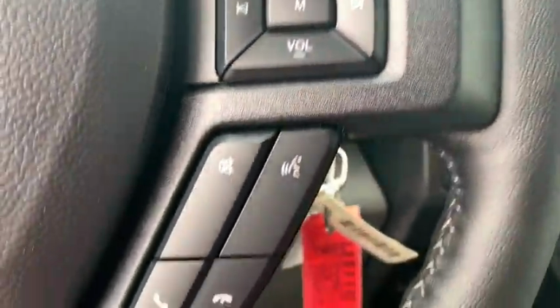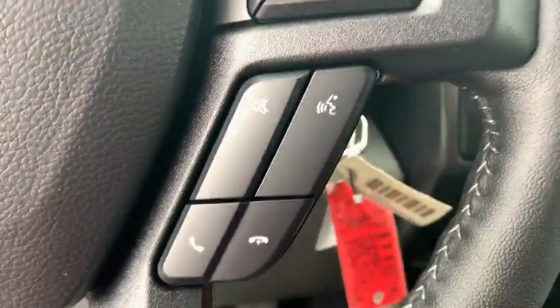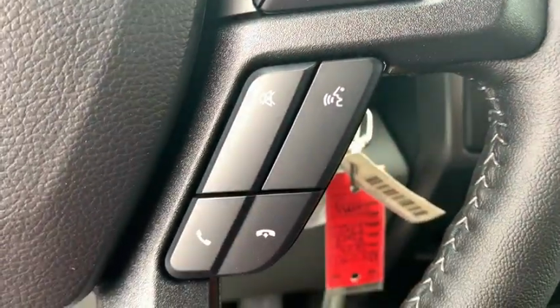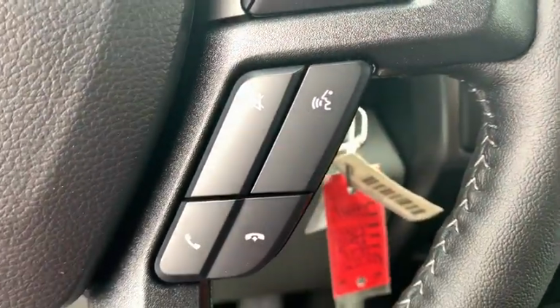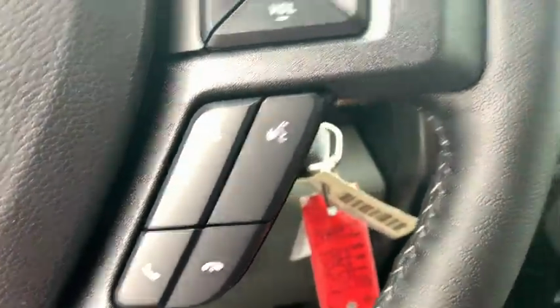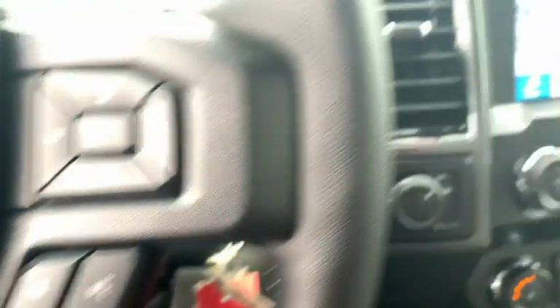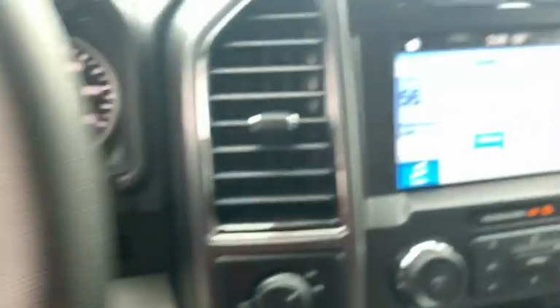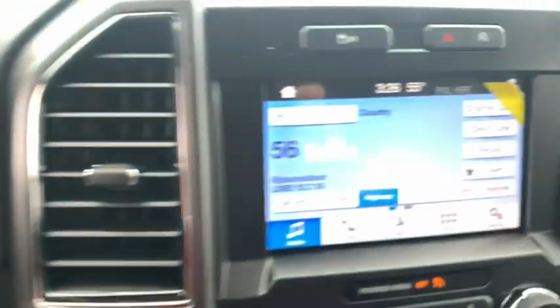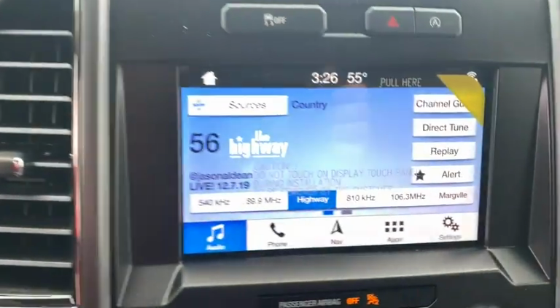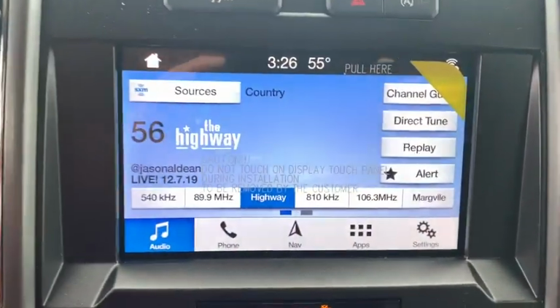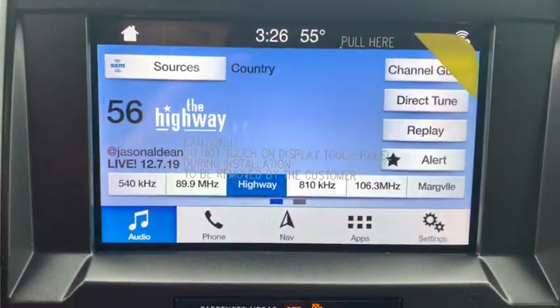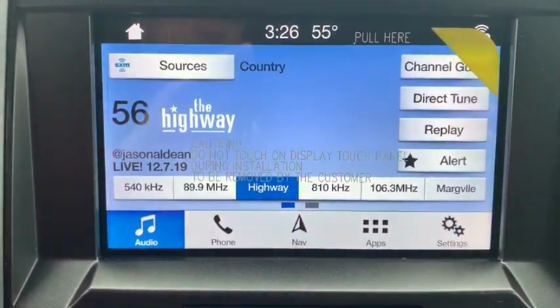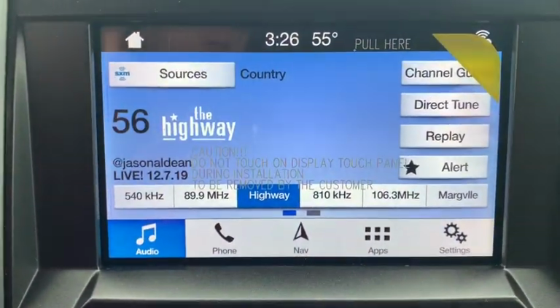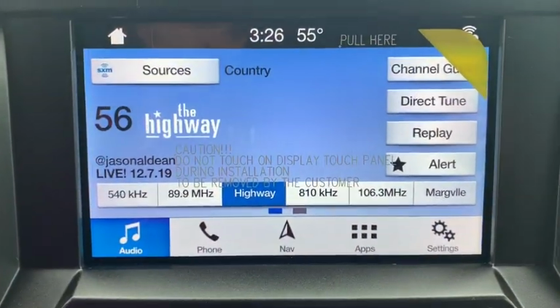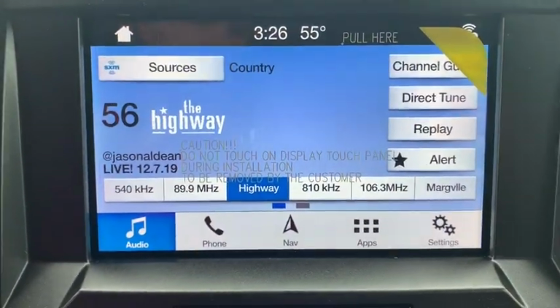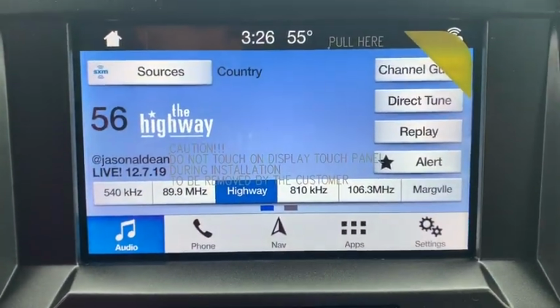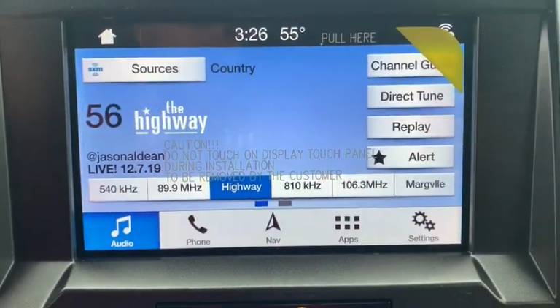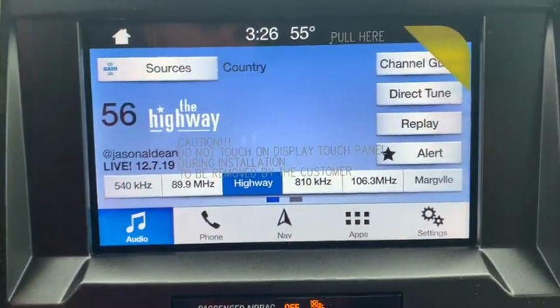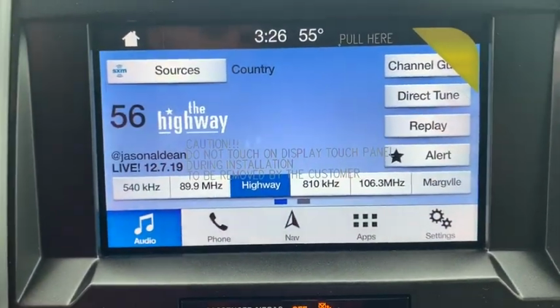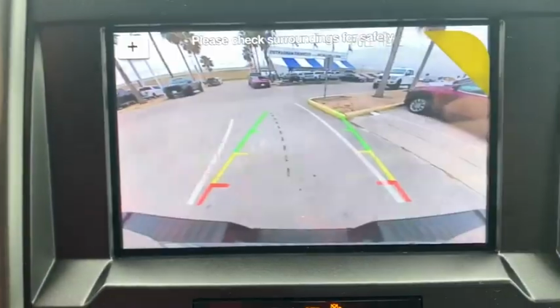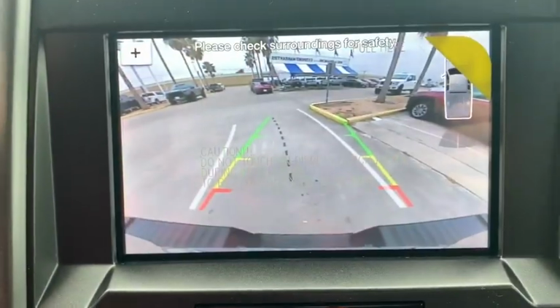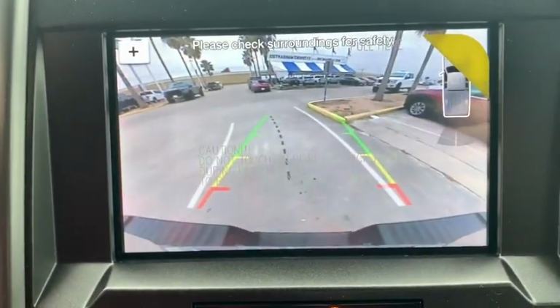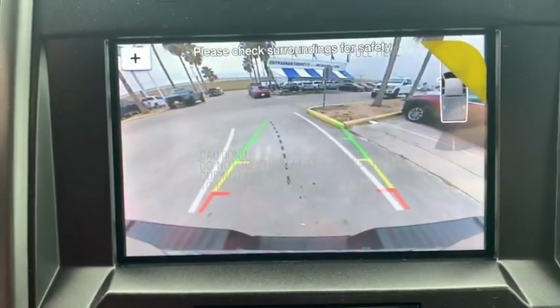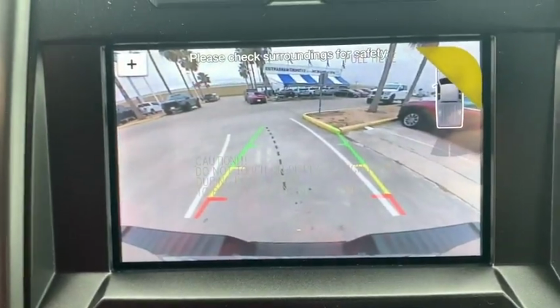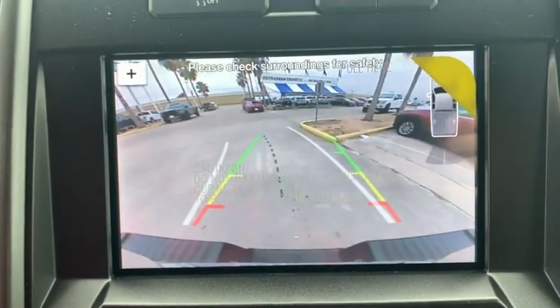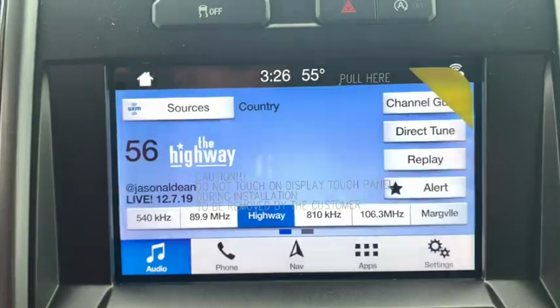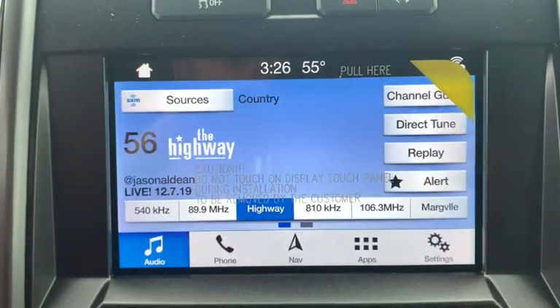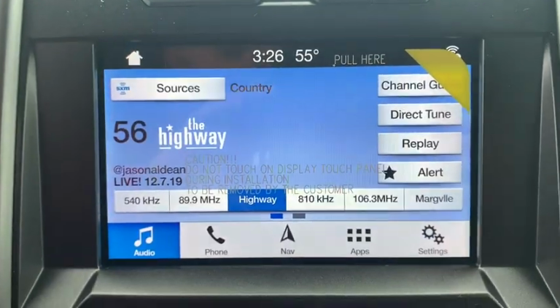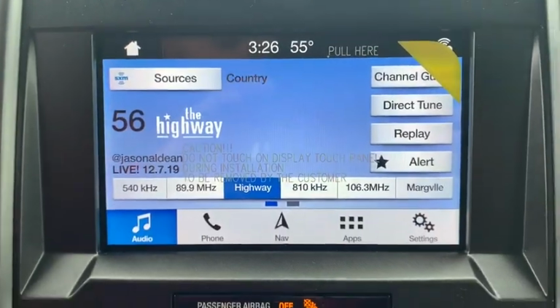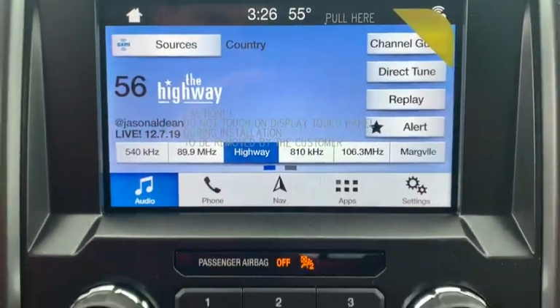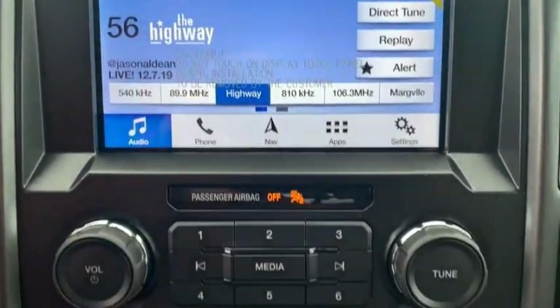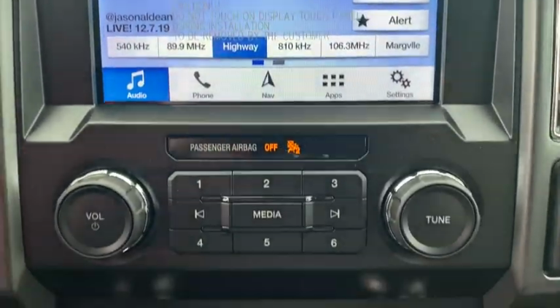Four-wheel disc brakes, rear defrost, auto off headlights, AM FM stereo radio, fog lamps, electronic stability control.